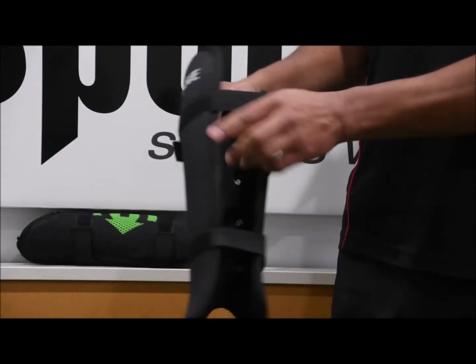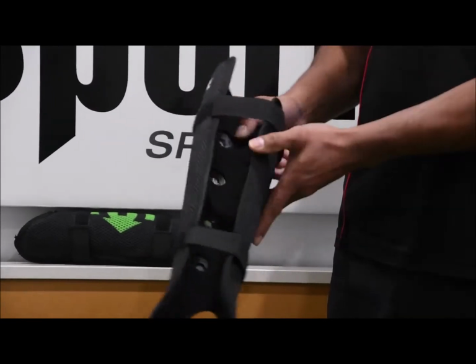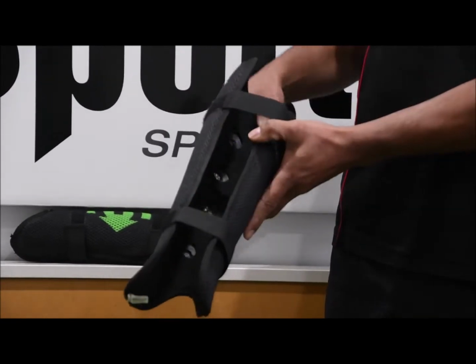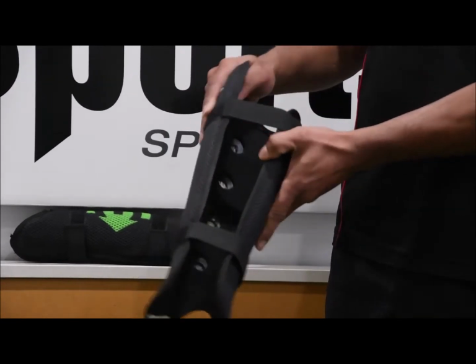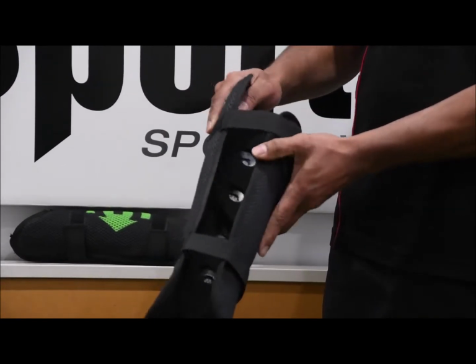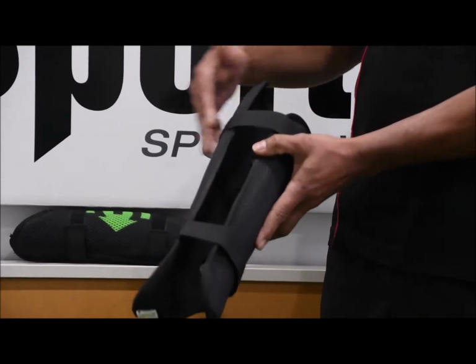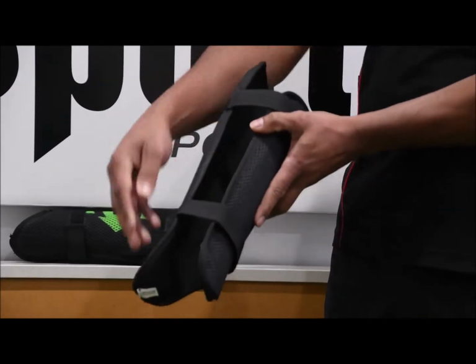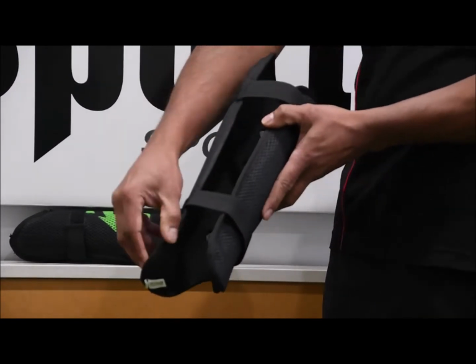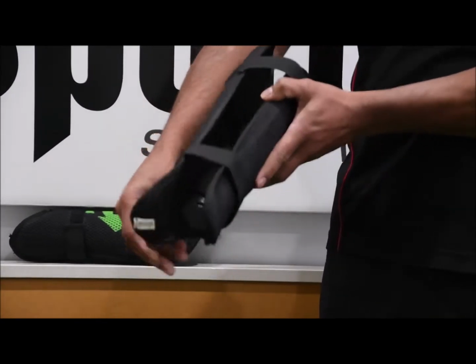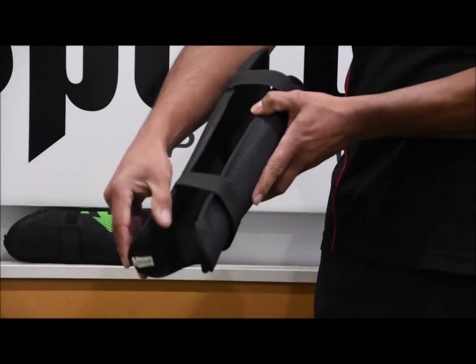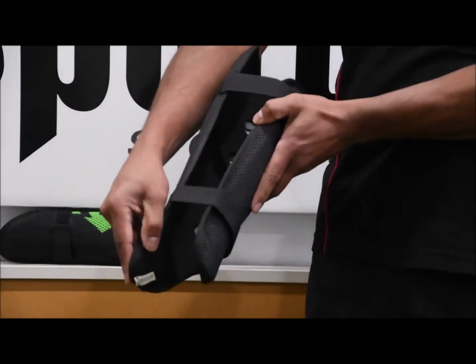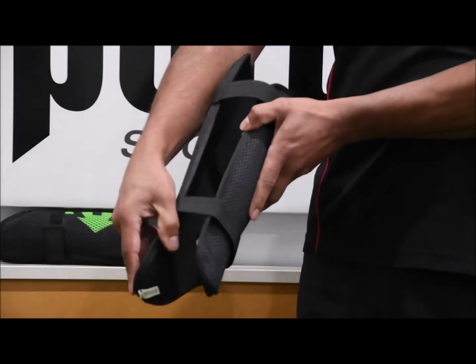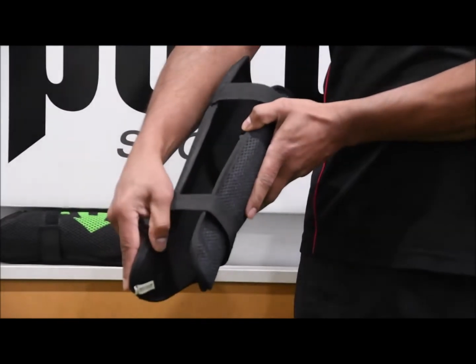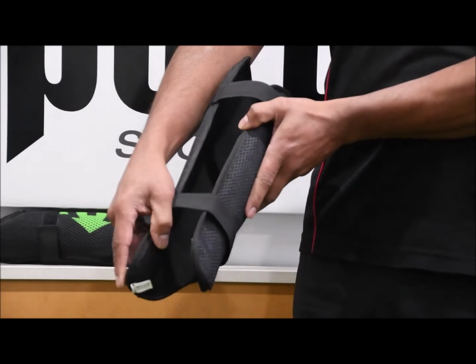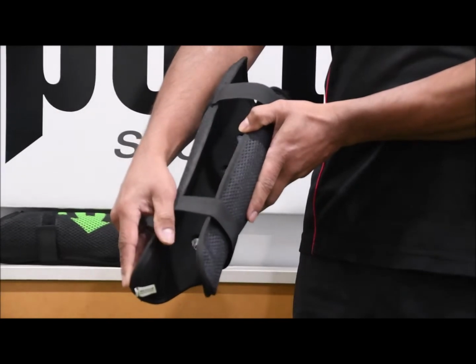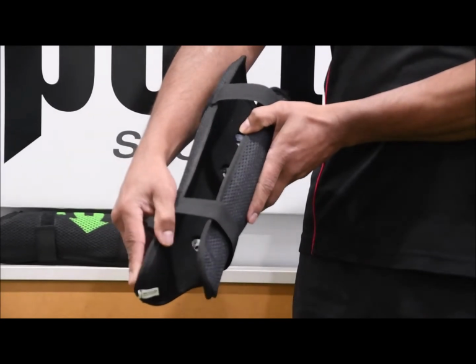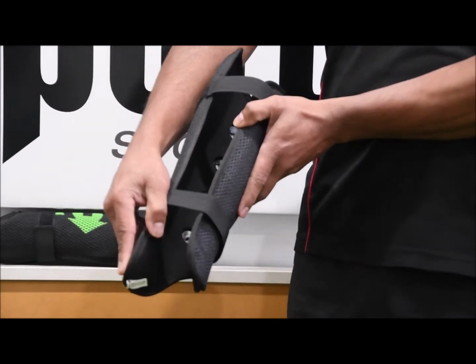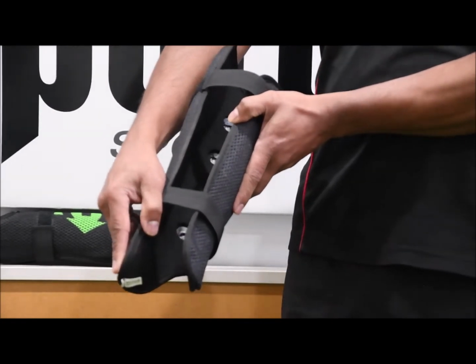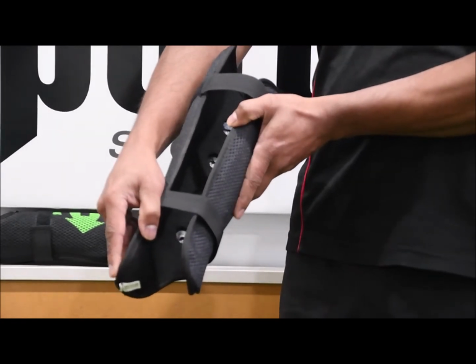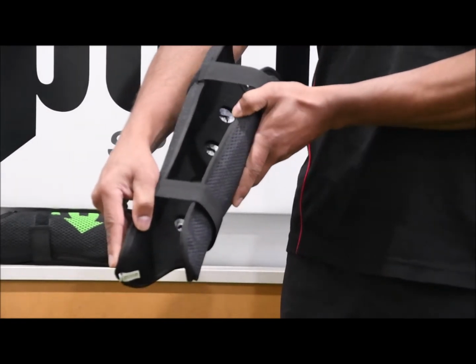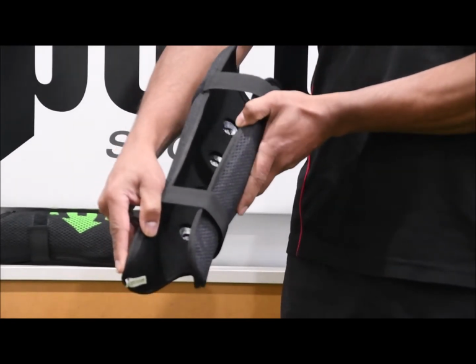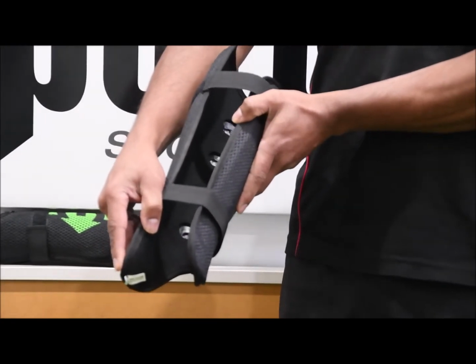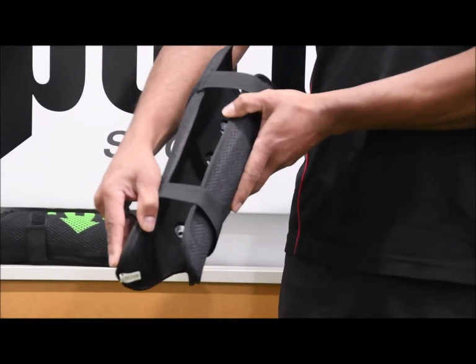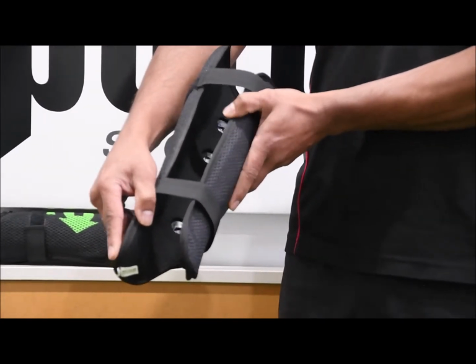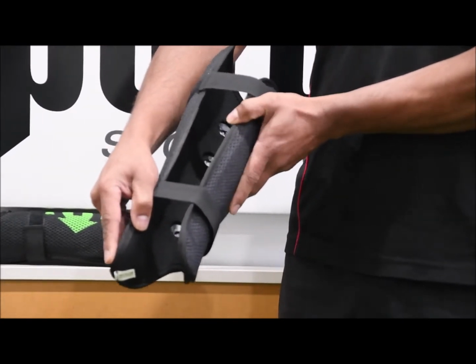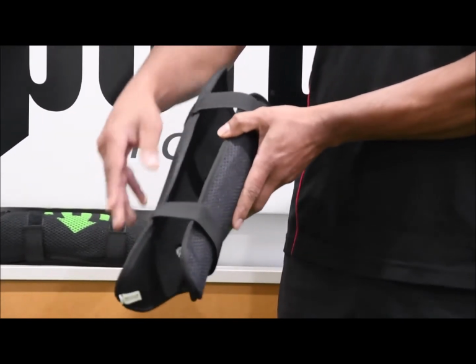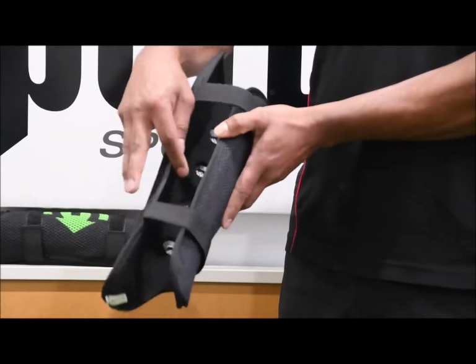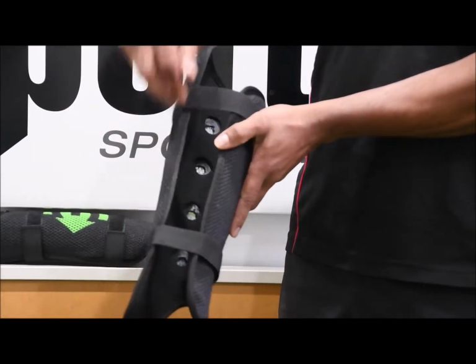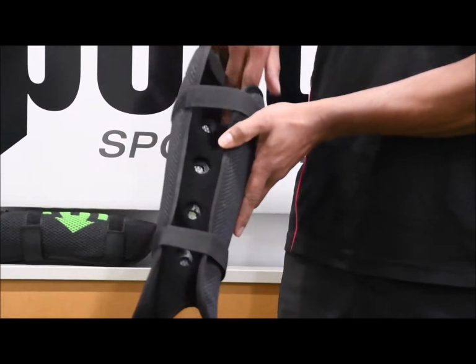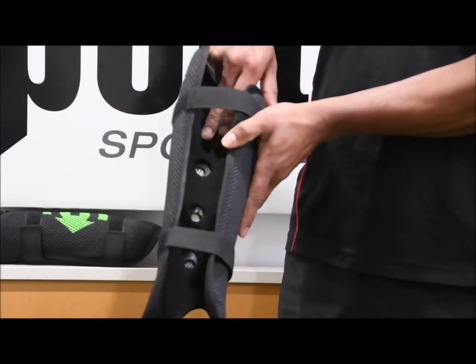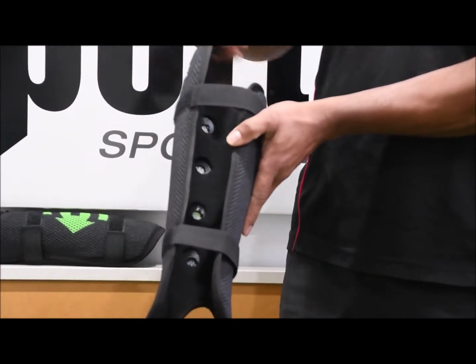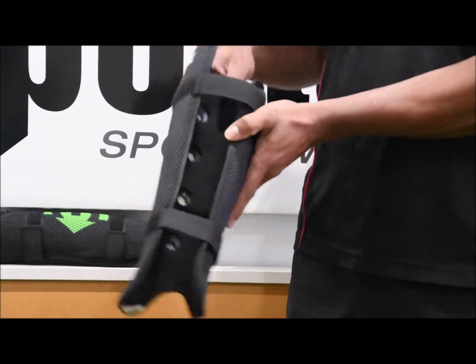If you move to the back of the shimpad, you've got some nice sock material here, so the shimpad won't dig into your ankles, and some nice holes there for breathability.